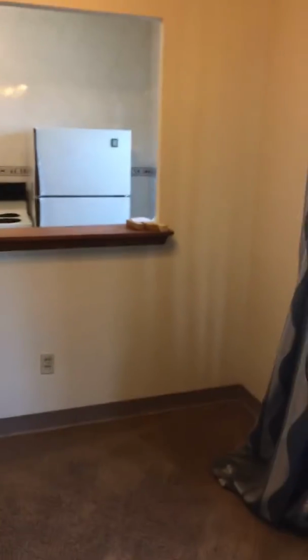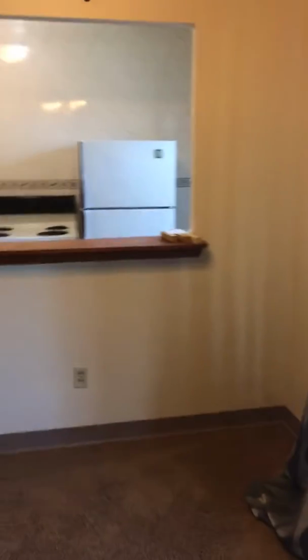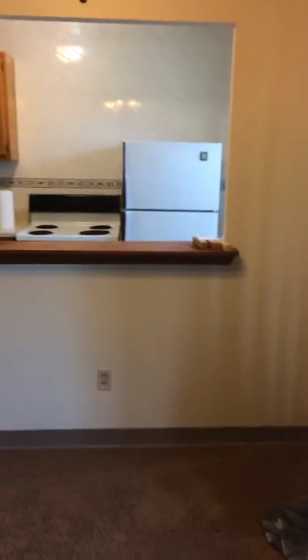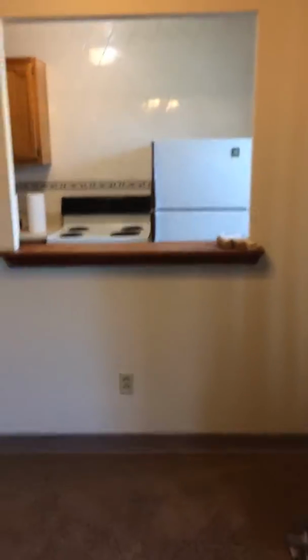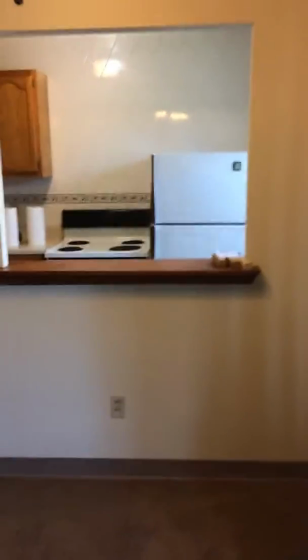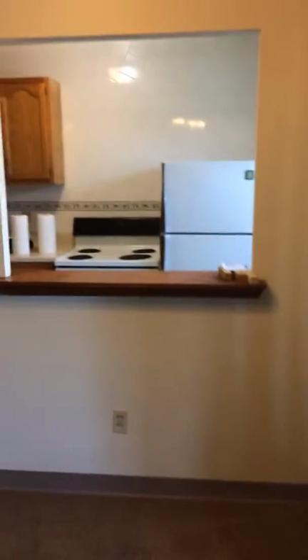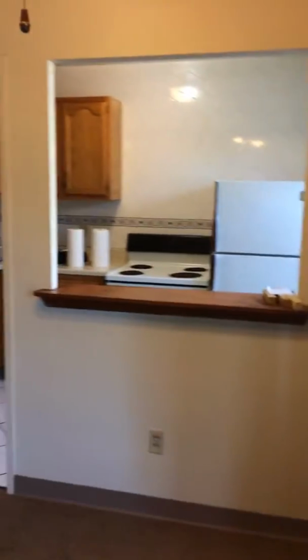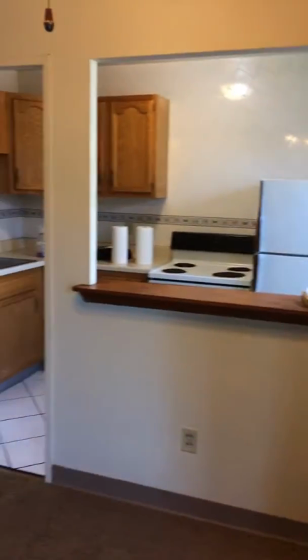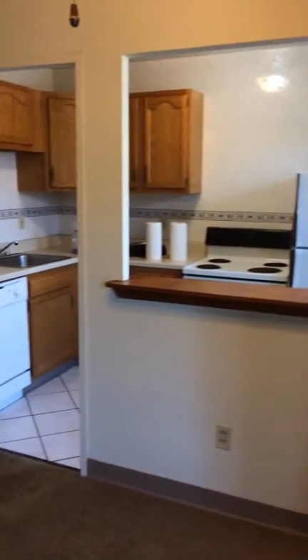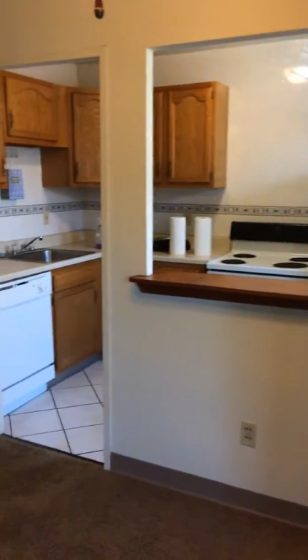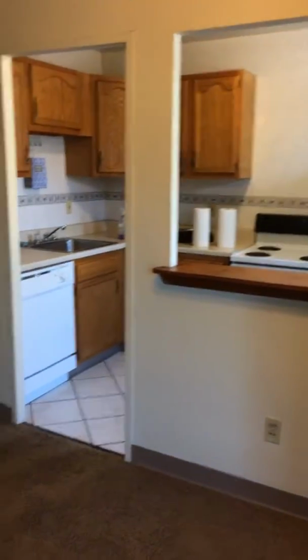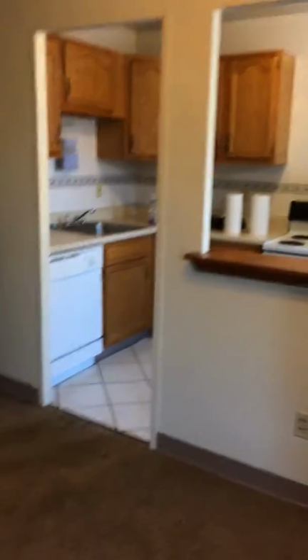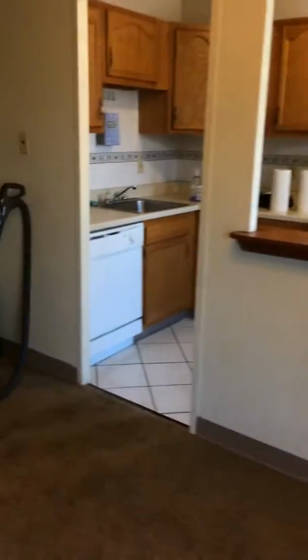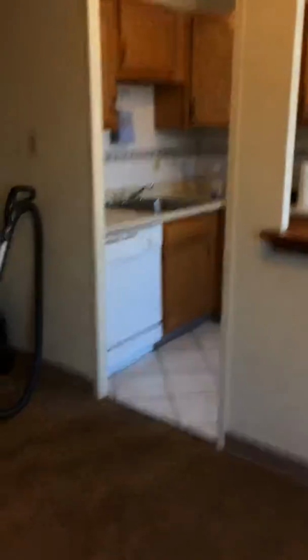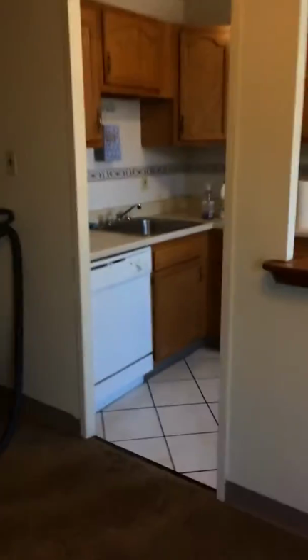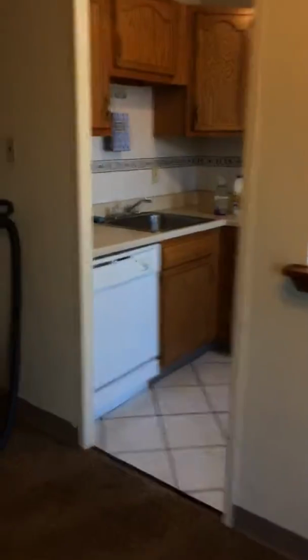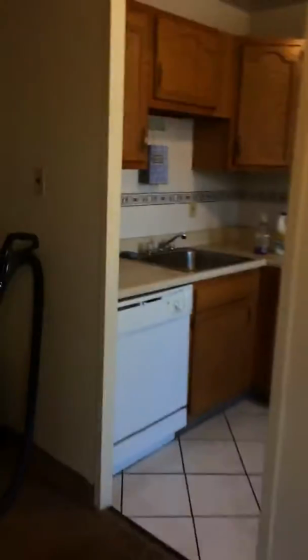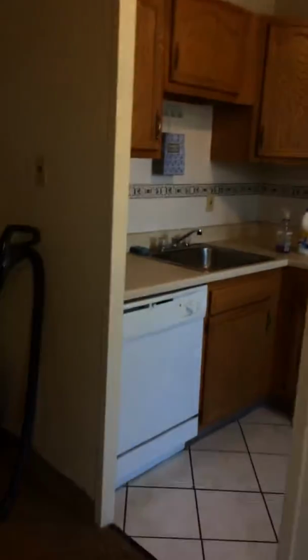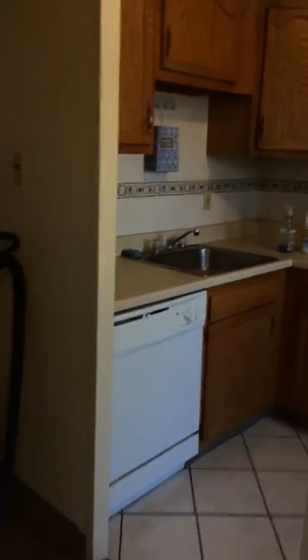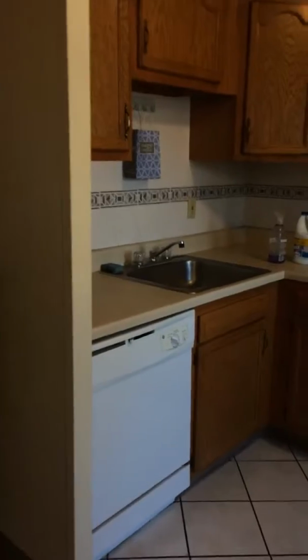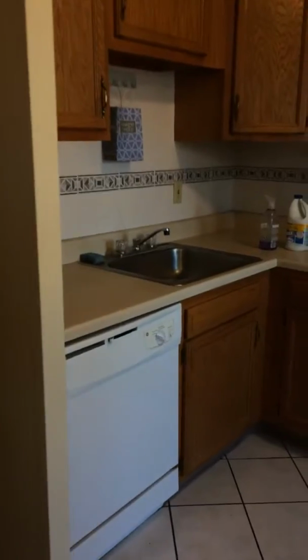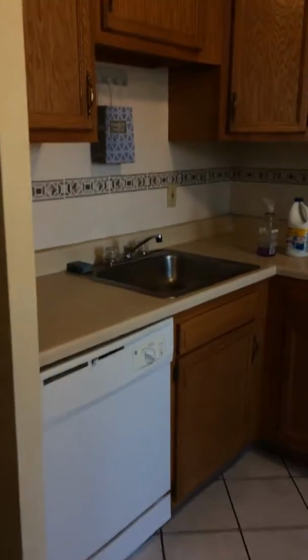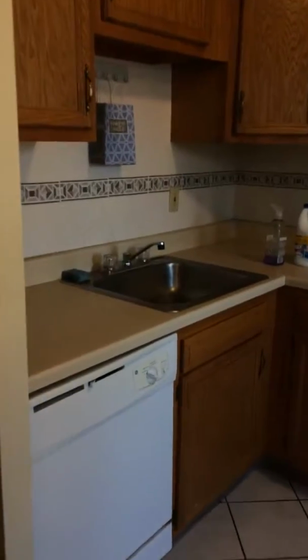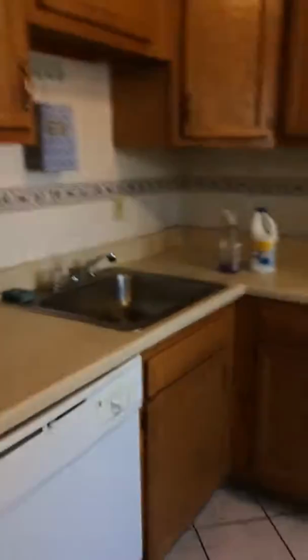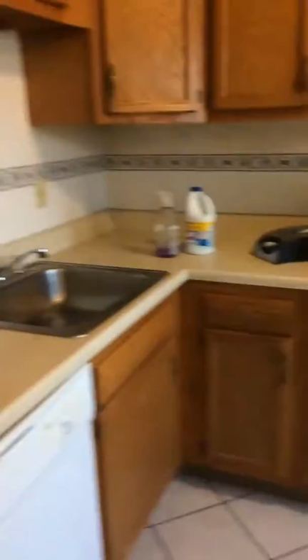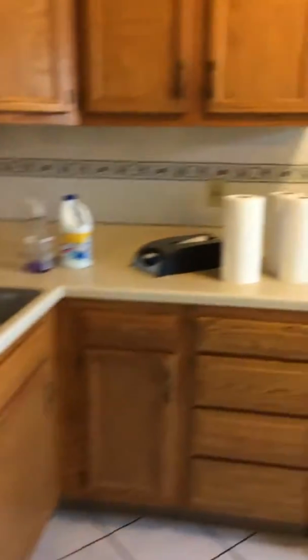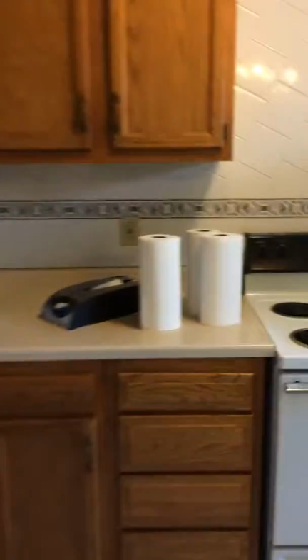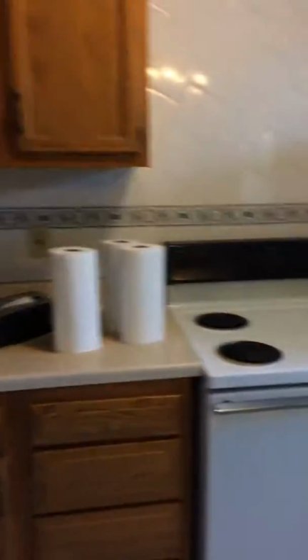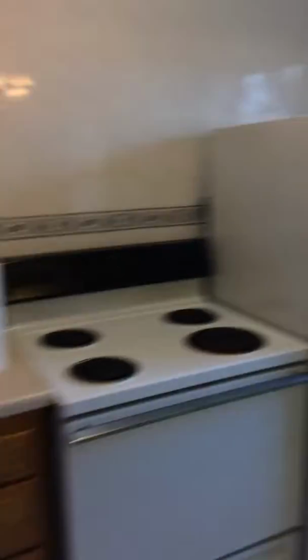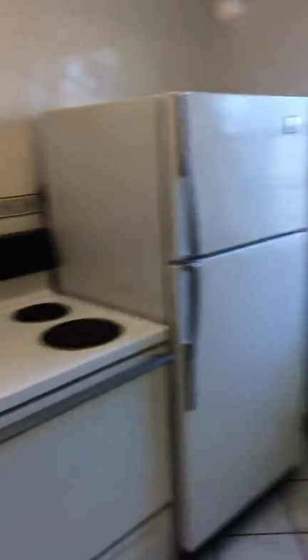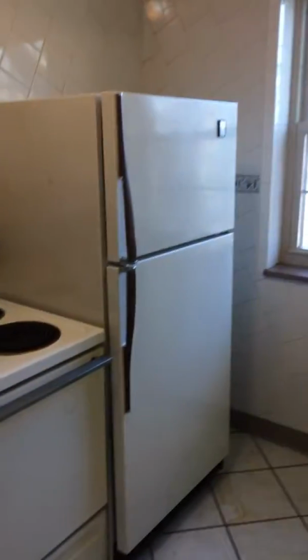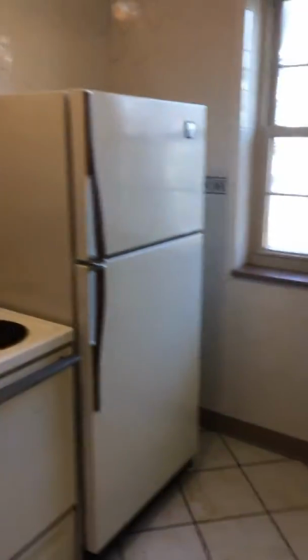All of the units in the building have the breakfast bar. The kitchen is fully equipped — you've got the dishwasher, stove, and fridge.